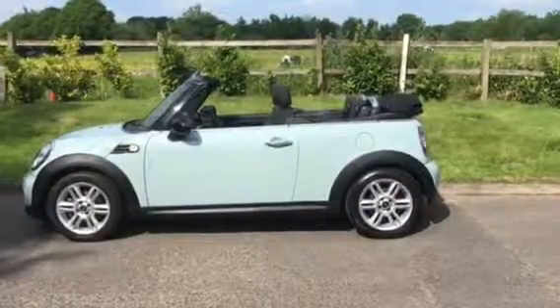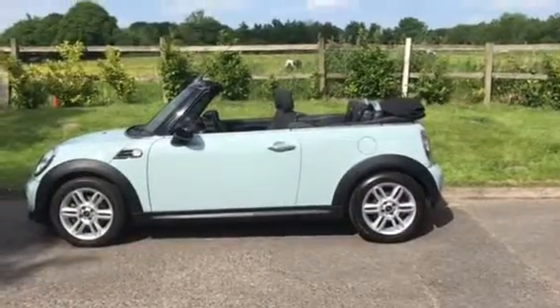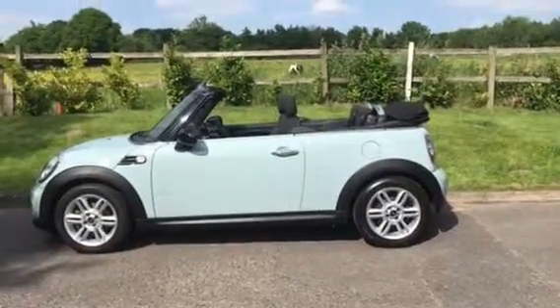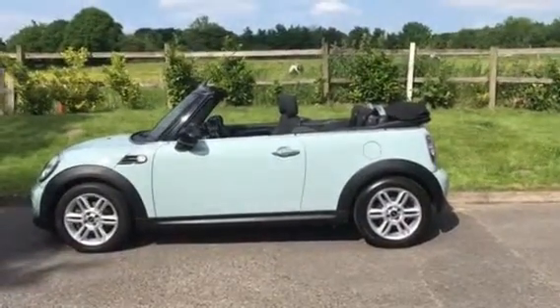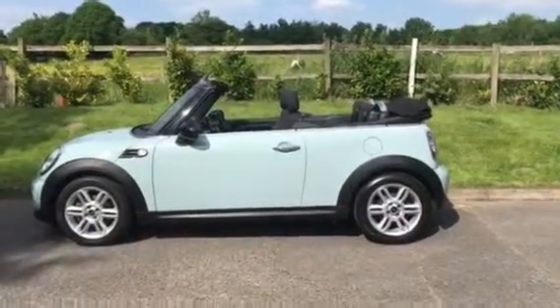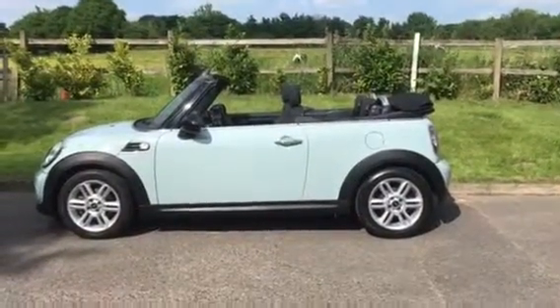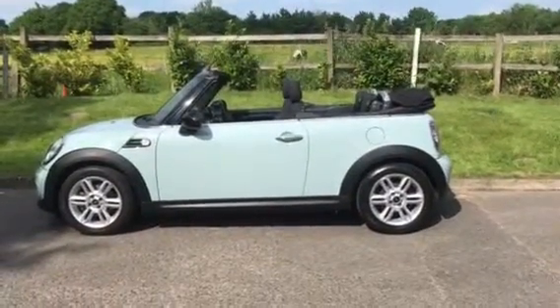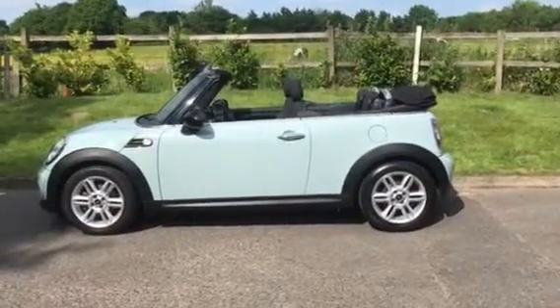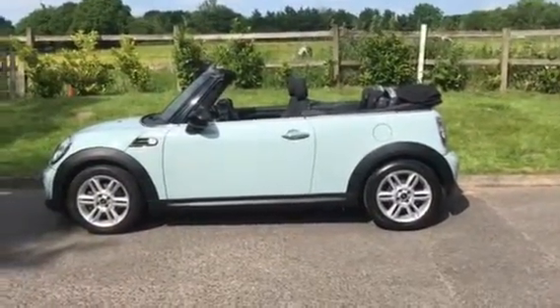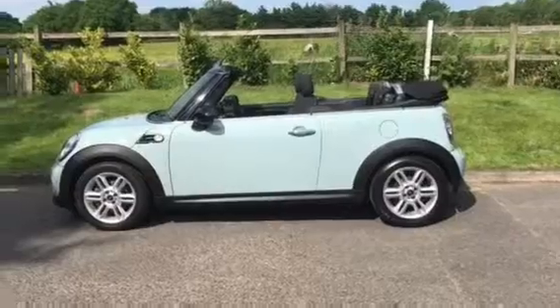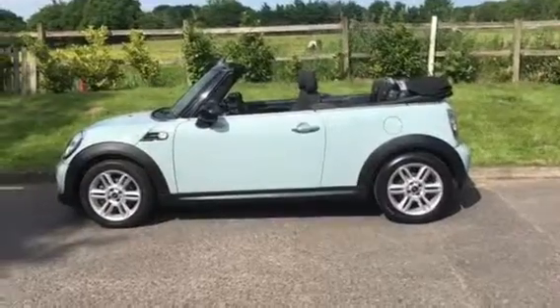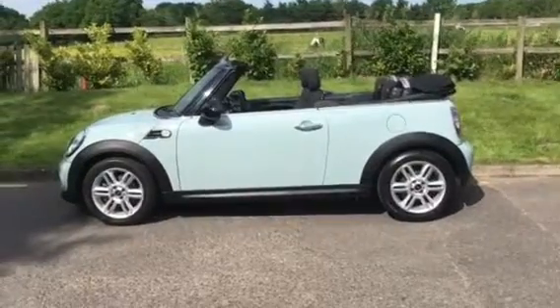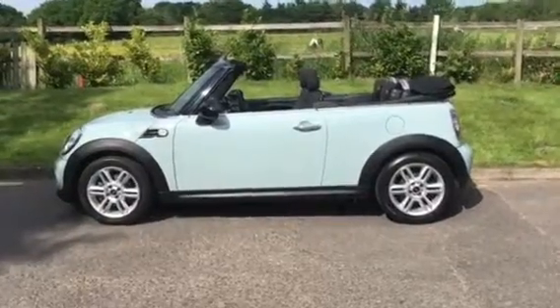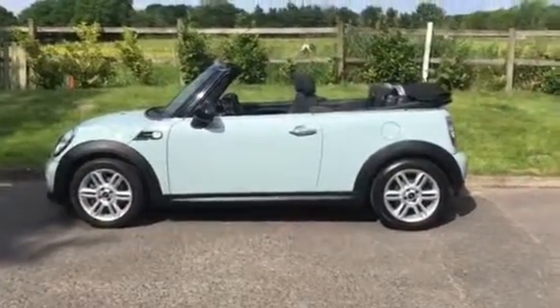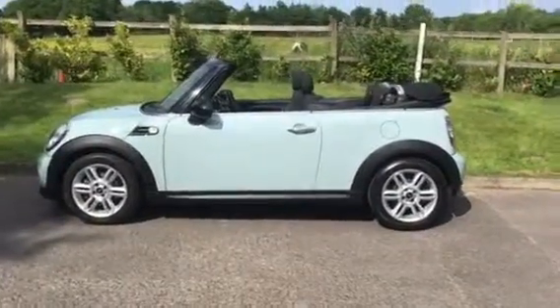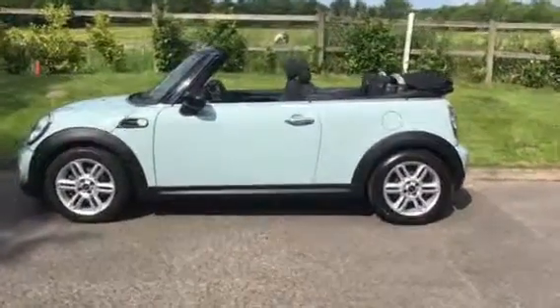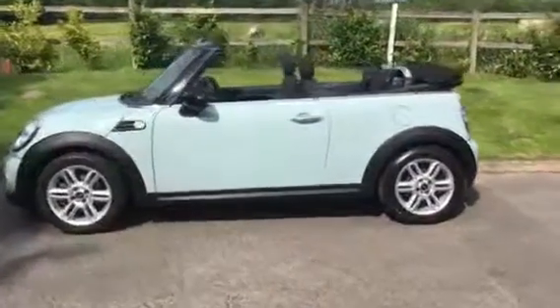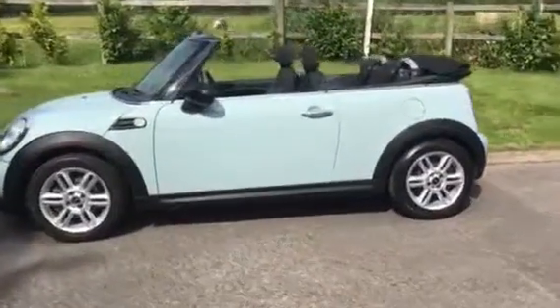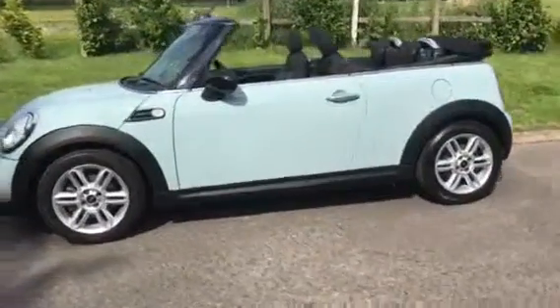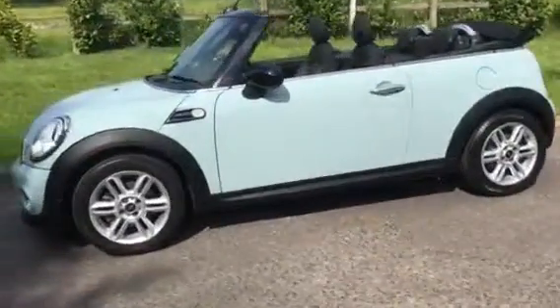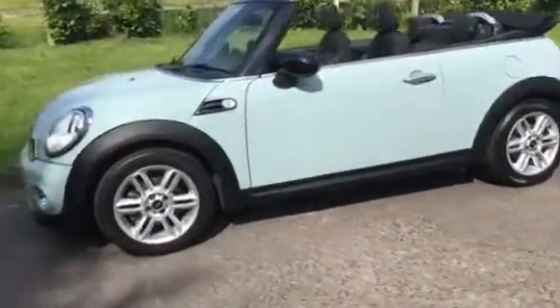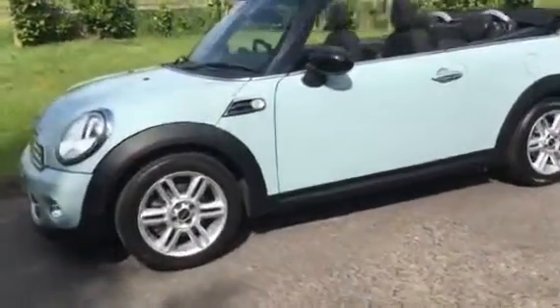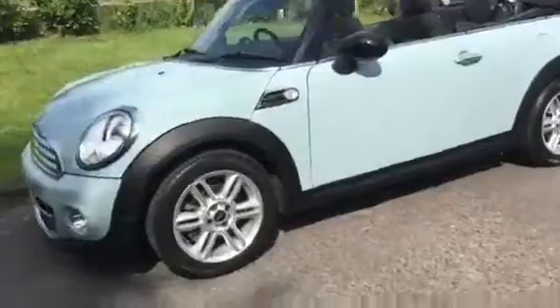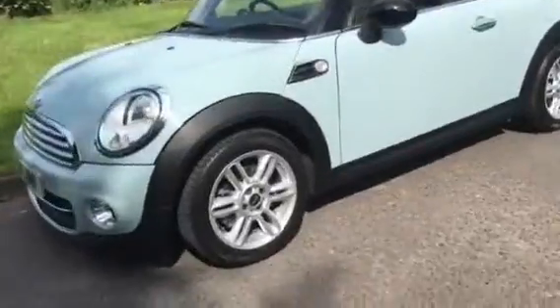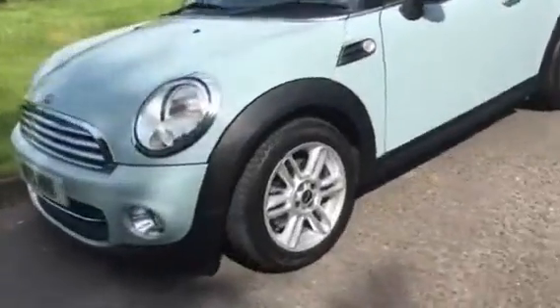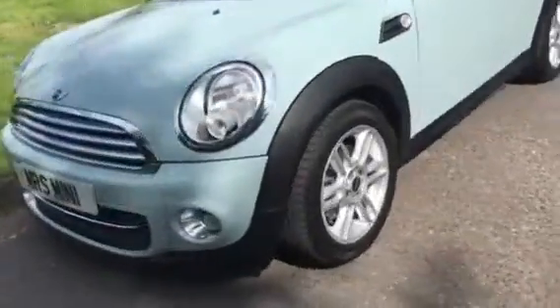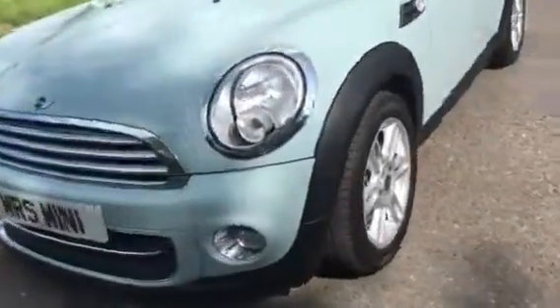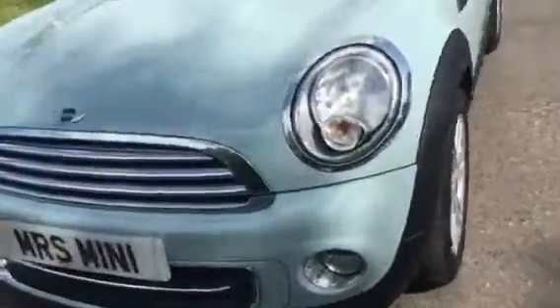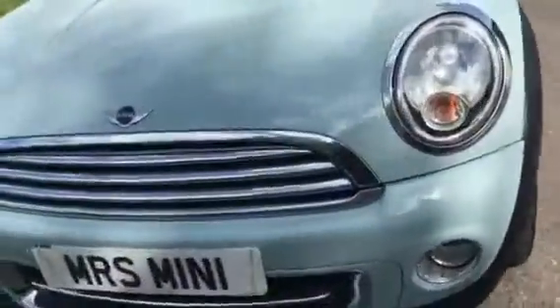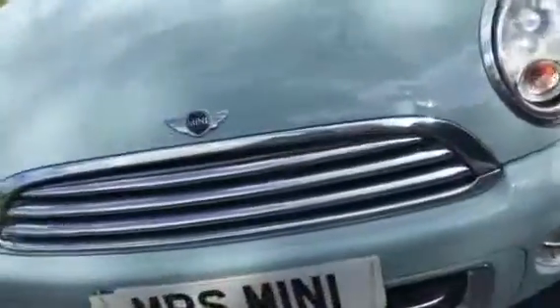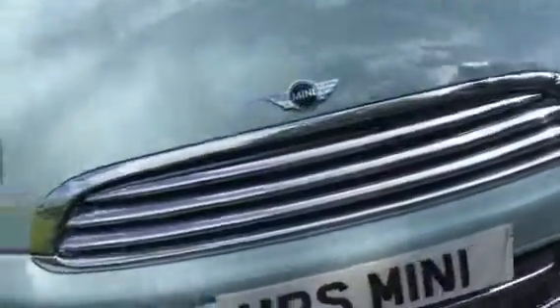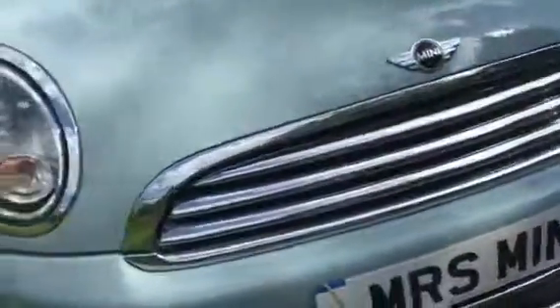This is a 2011 Mini Cooper Convertible in Ice Blue with really low miles — she's only done 19,000. She has got a chili pack on her as well as some optional extras which I'll show you when we get inside.